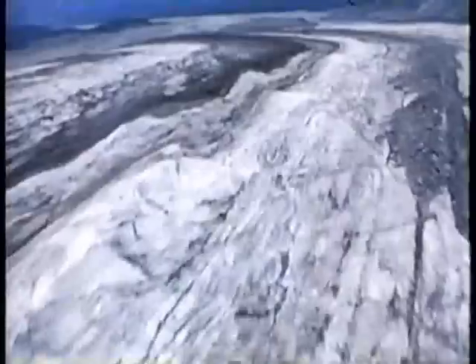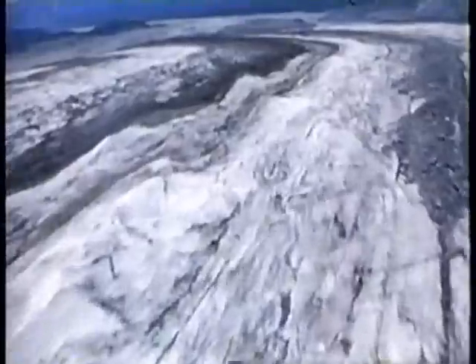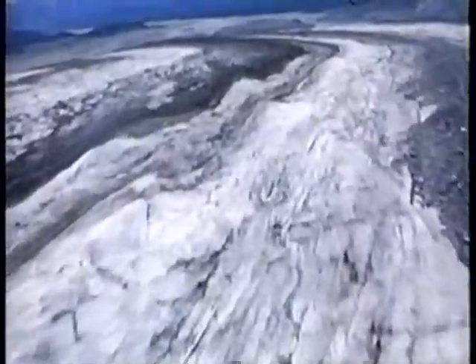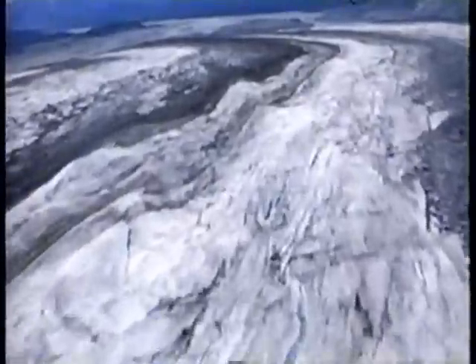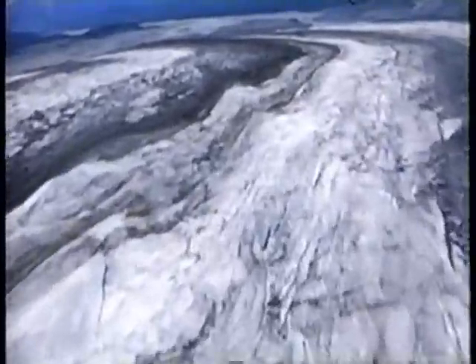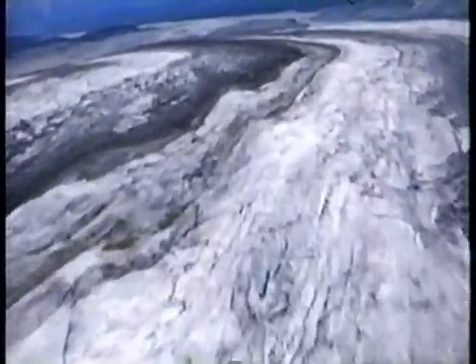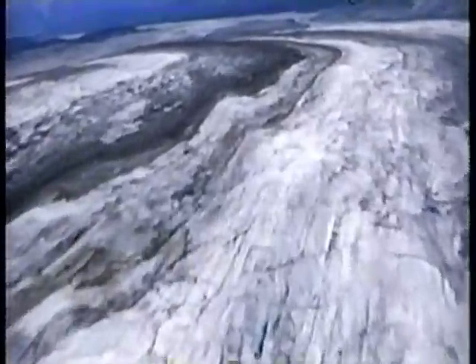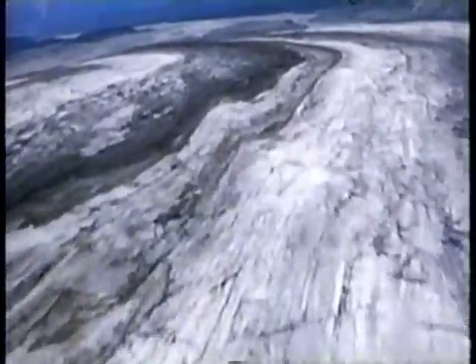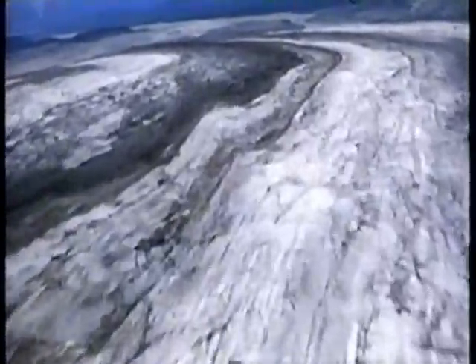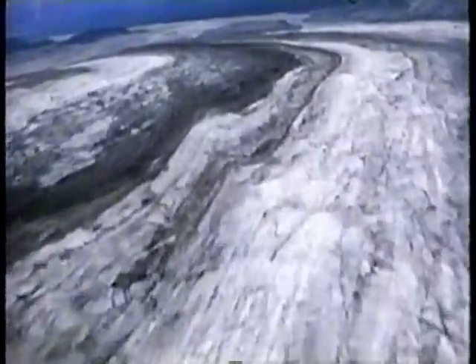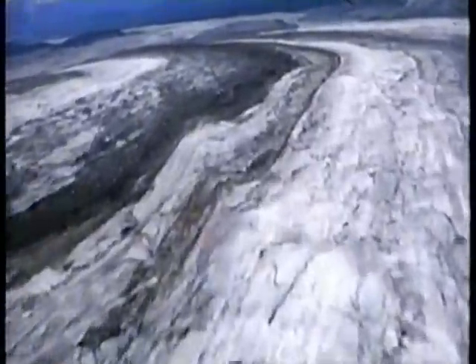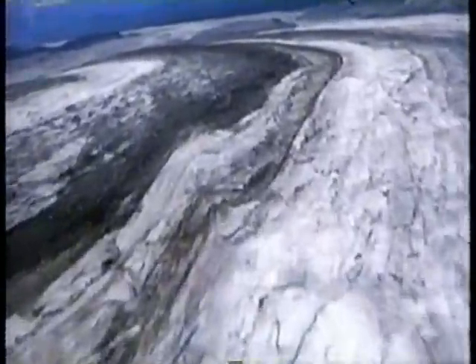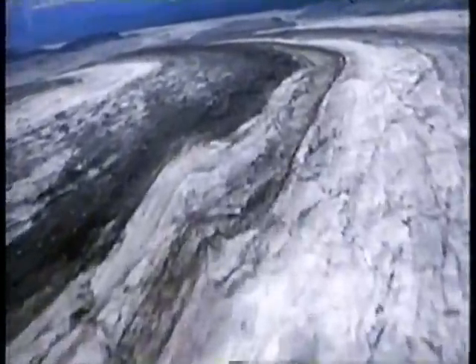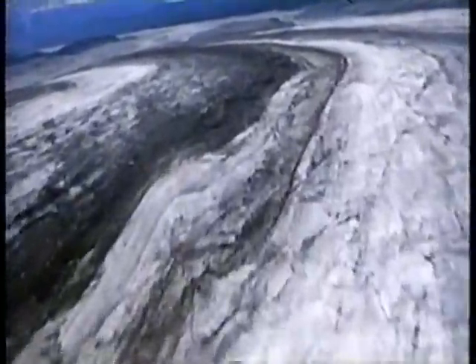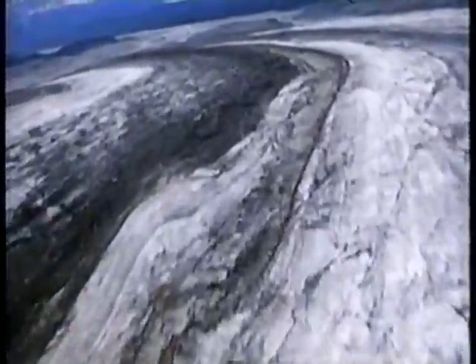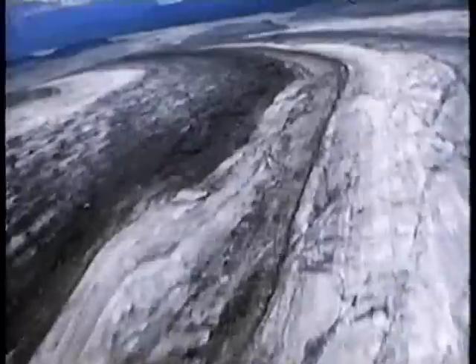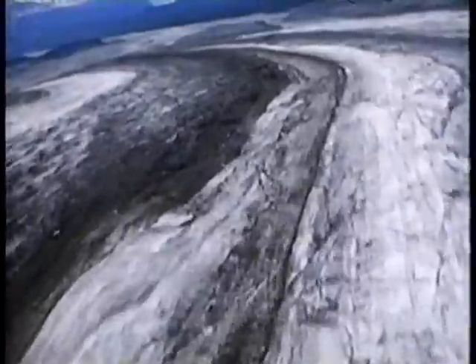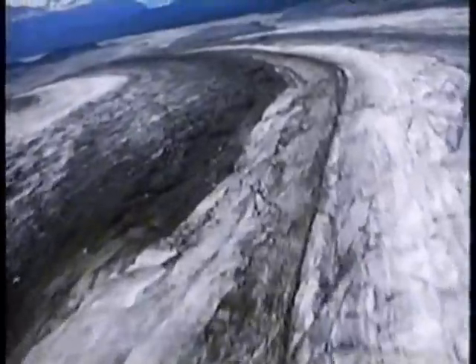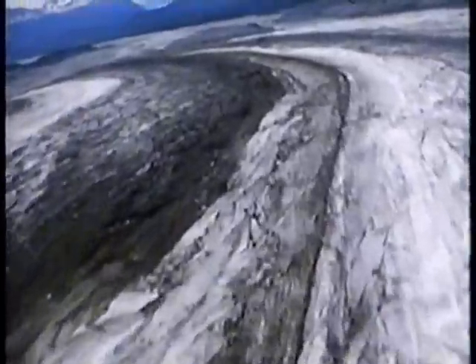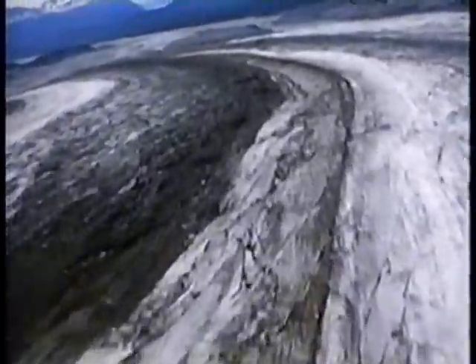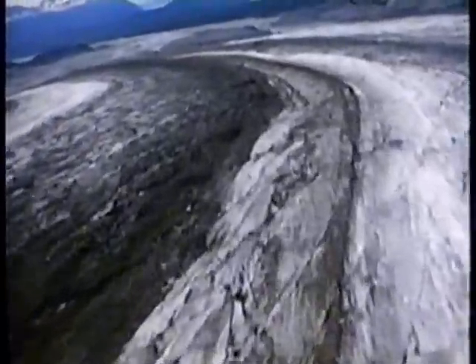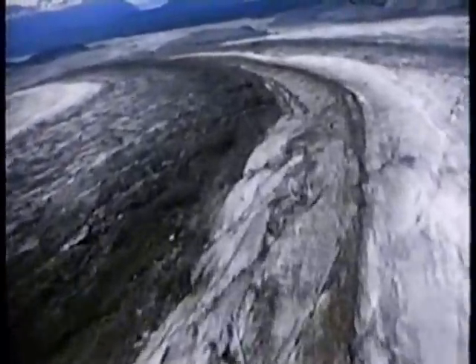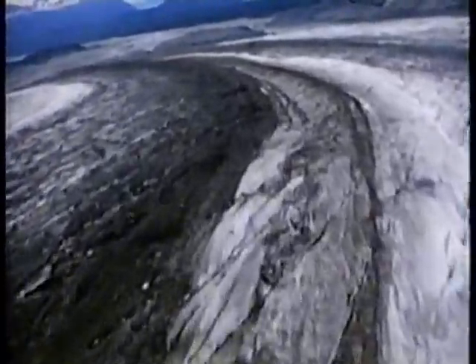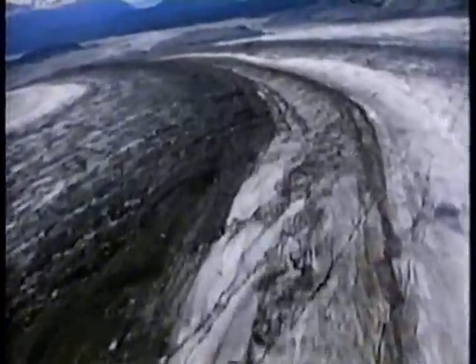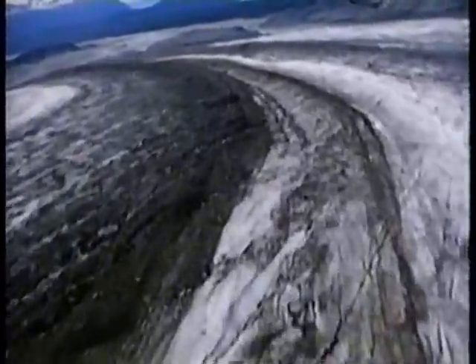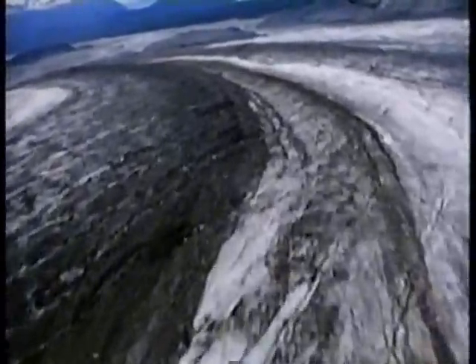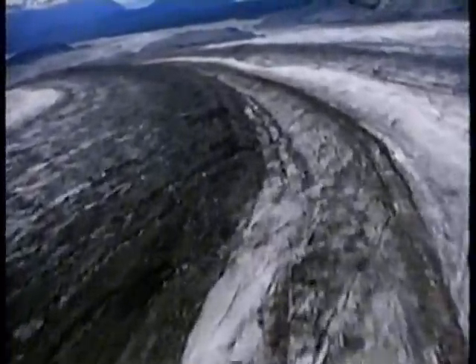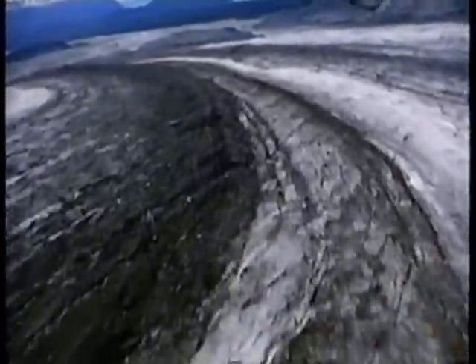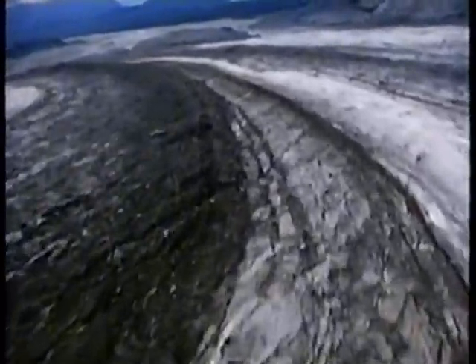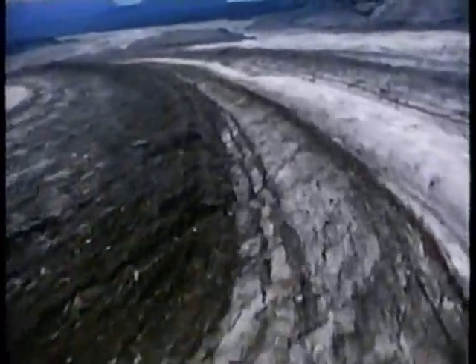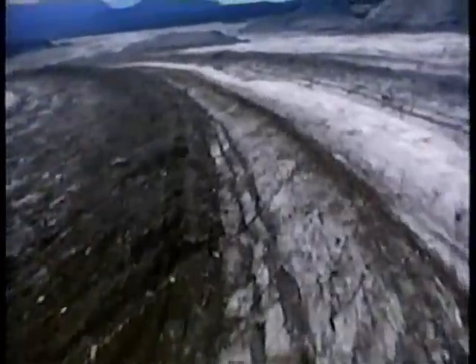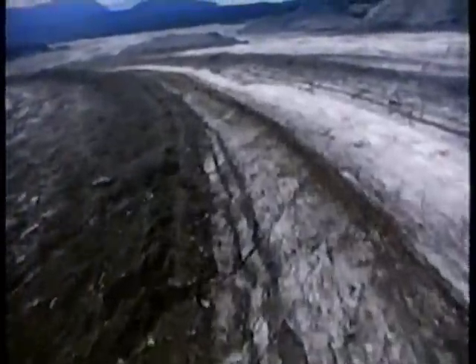Such conveyor belts of ice can still be seen, burdened with enormous boulders, or the finely pulverized debris gathered from the adjacent rock.